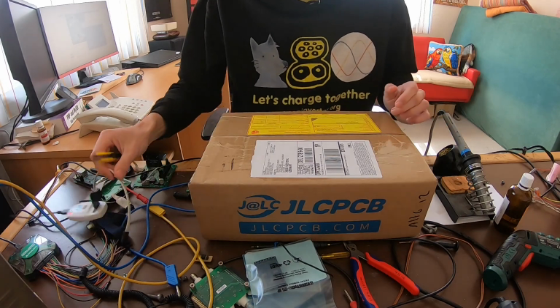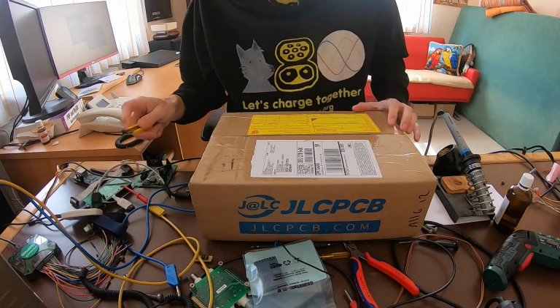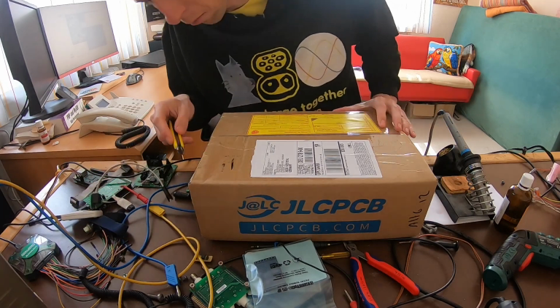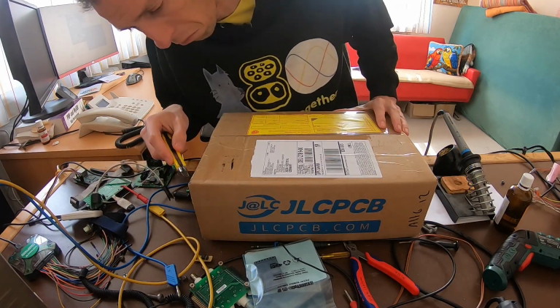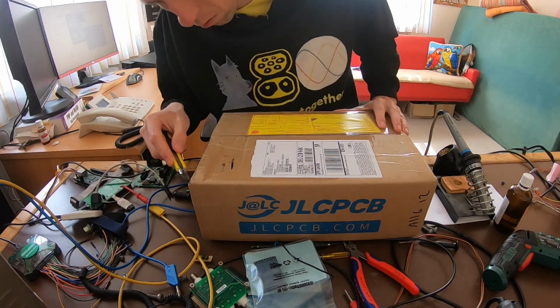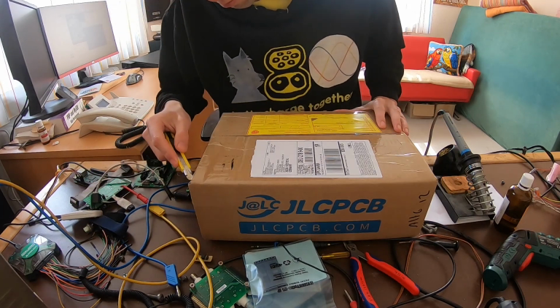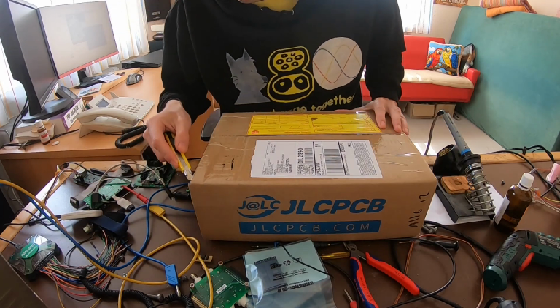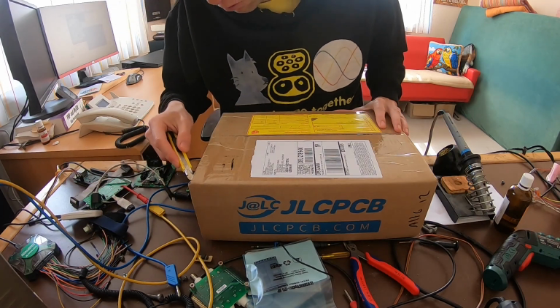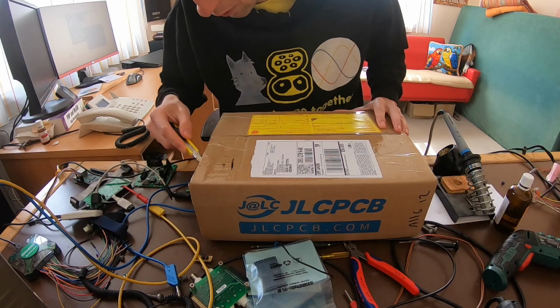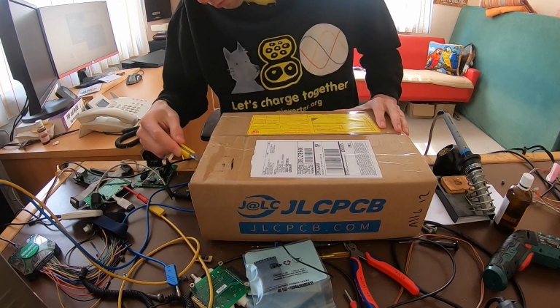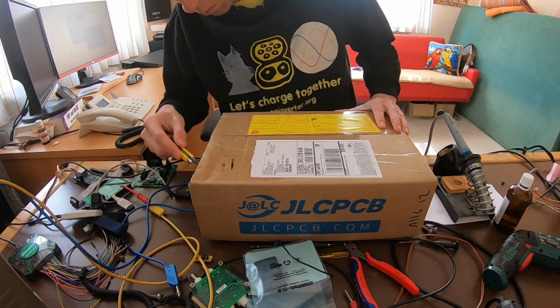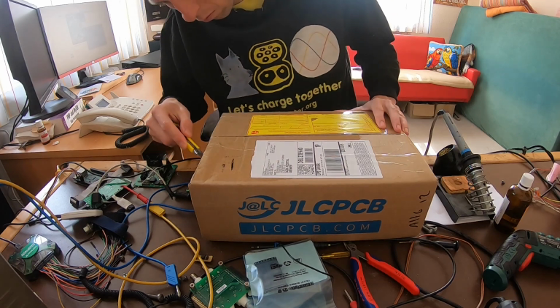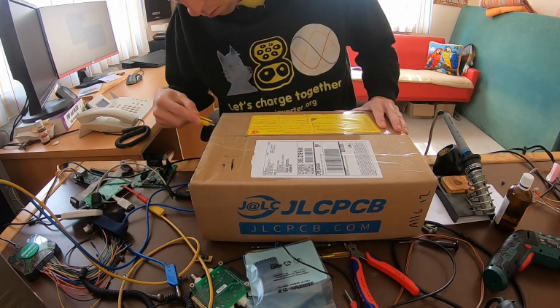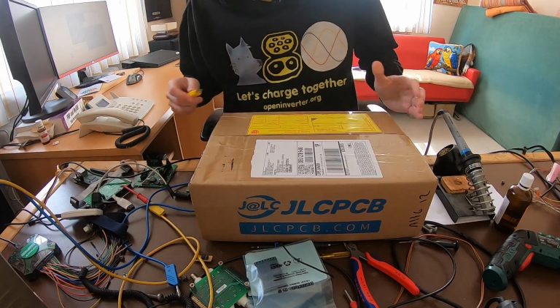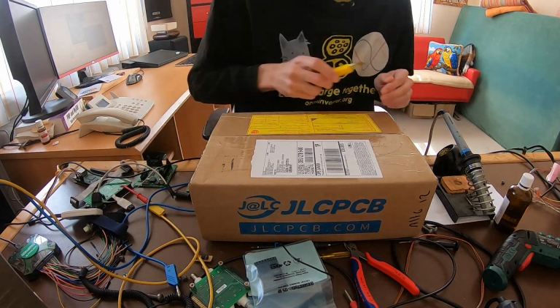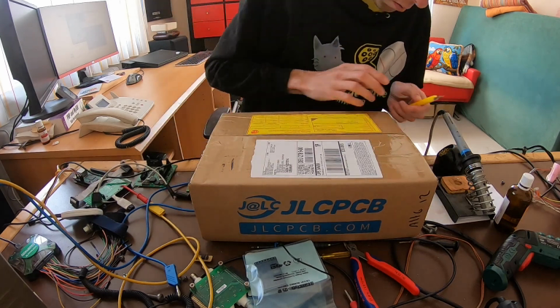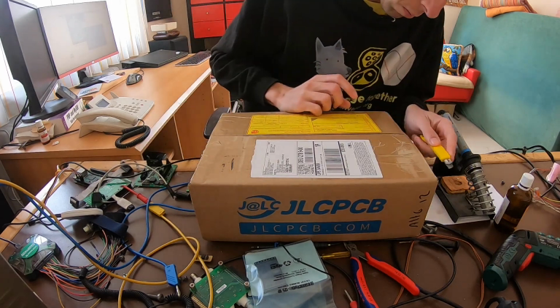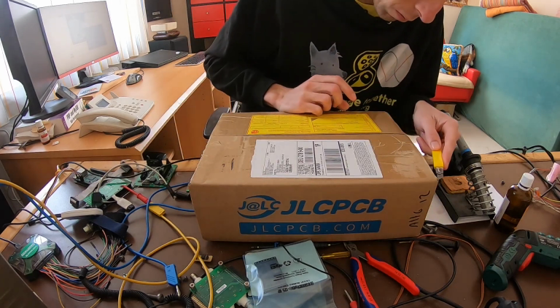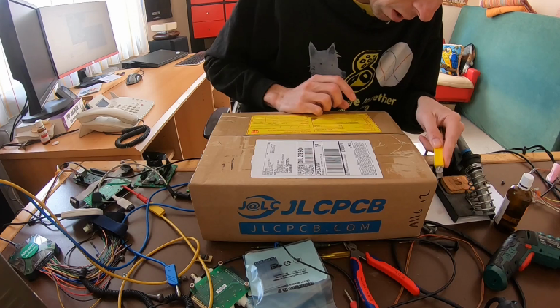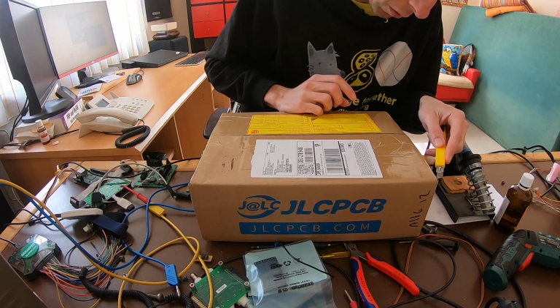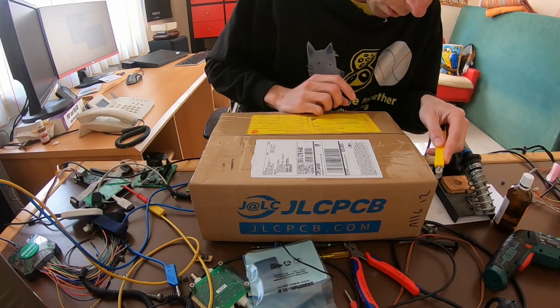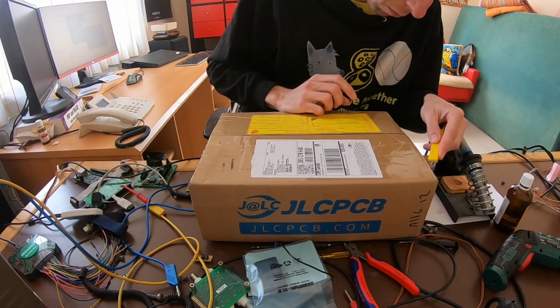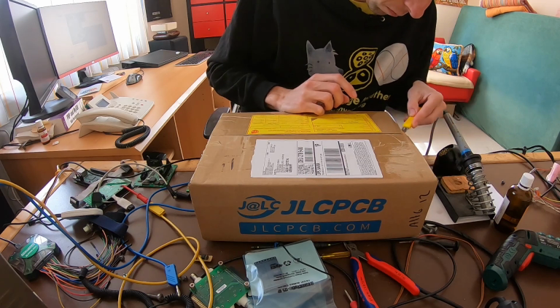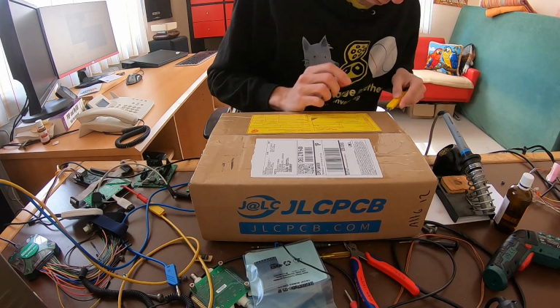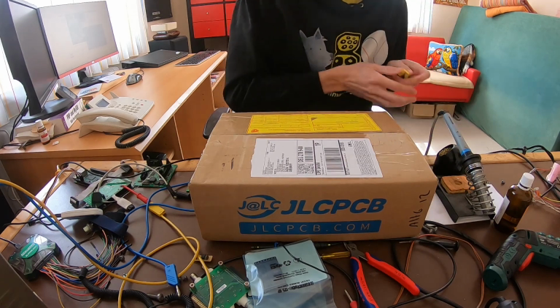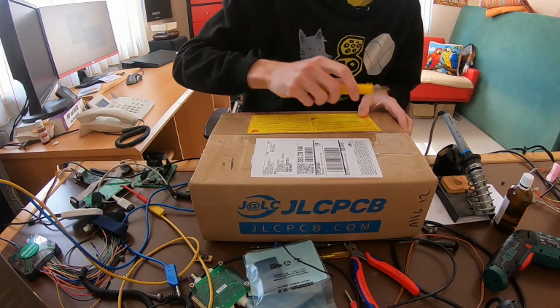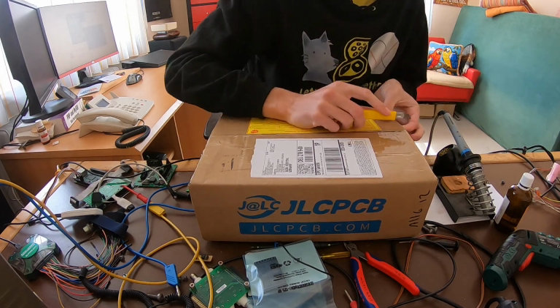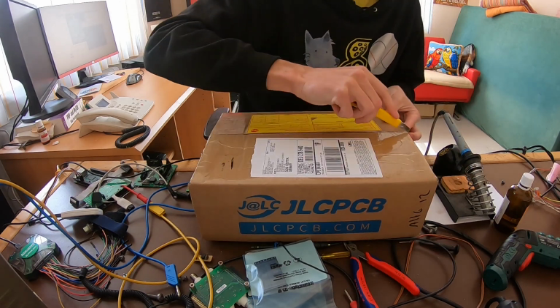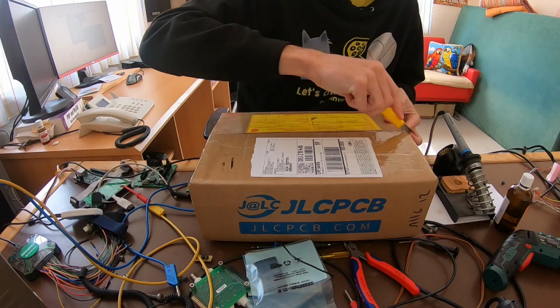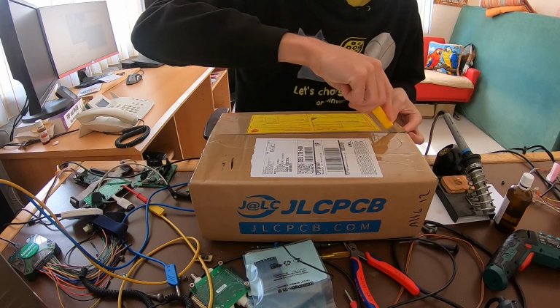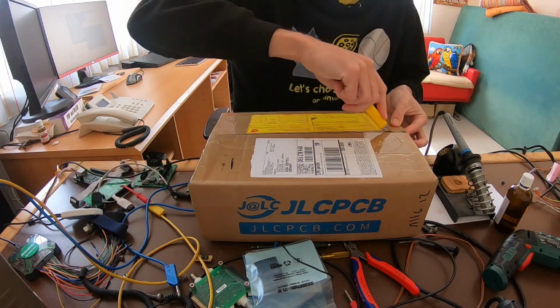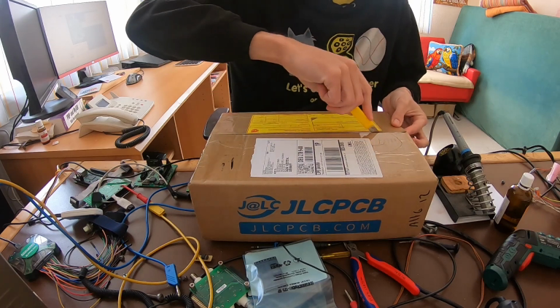Unboxing. Exciting. Never actually knew what's exciting about it. Unboxing is all the rage, so let's do it. Maybe you guys like it.